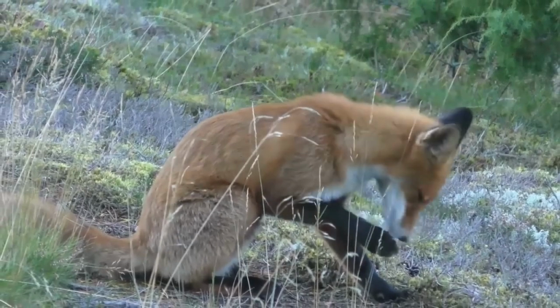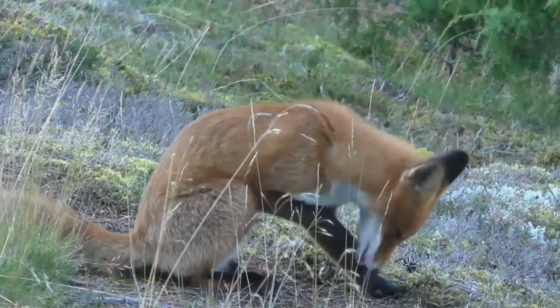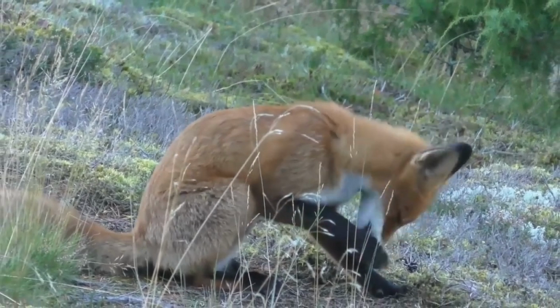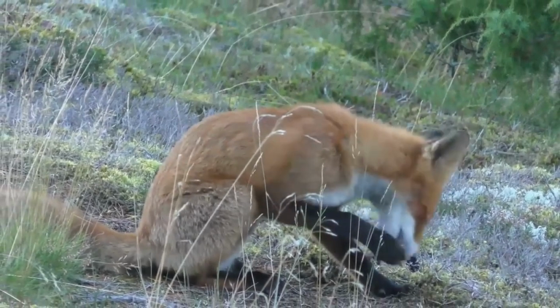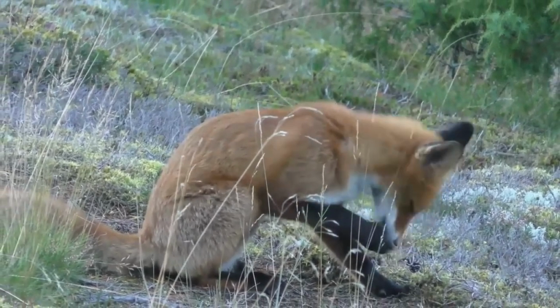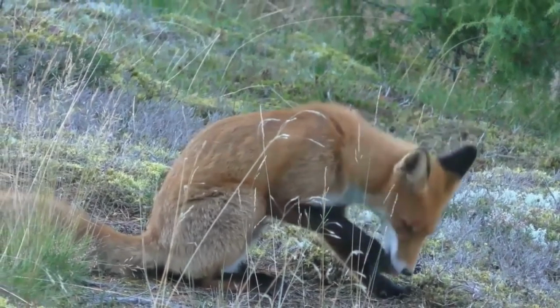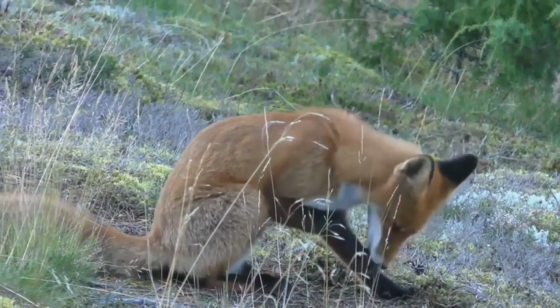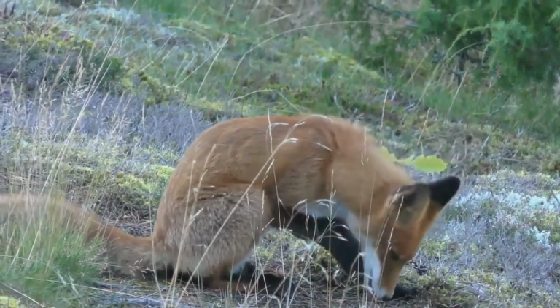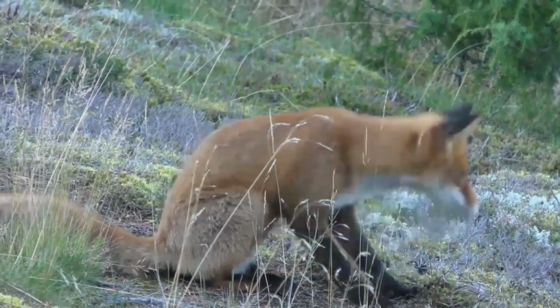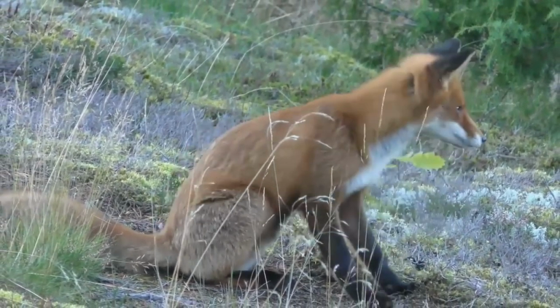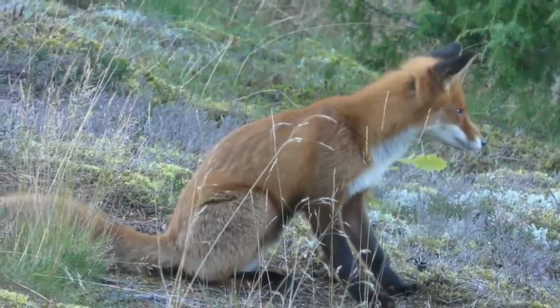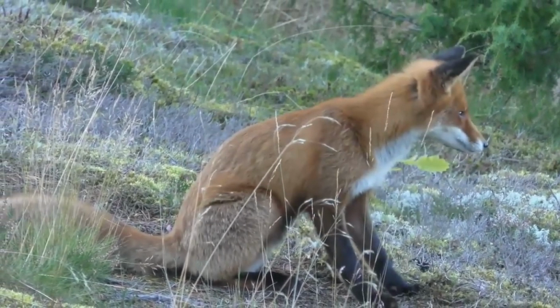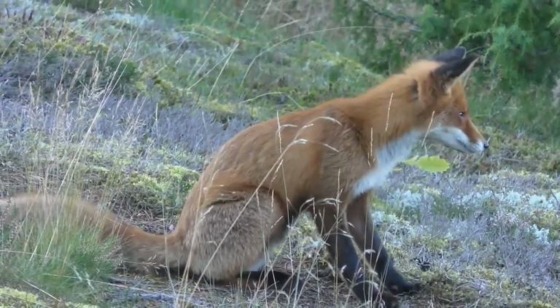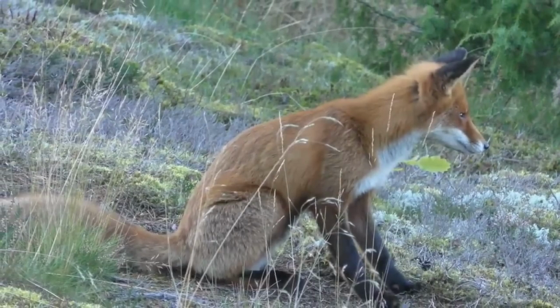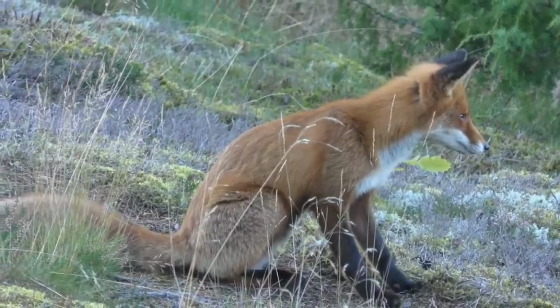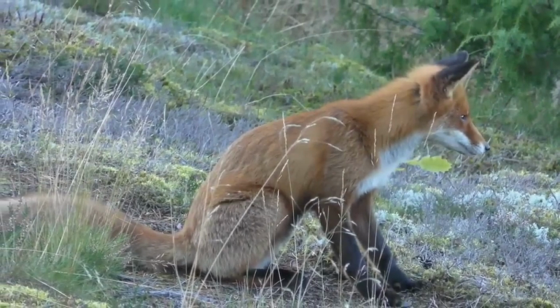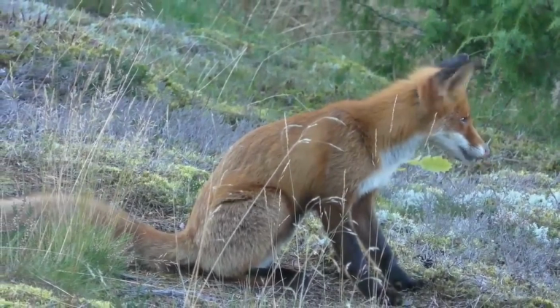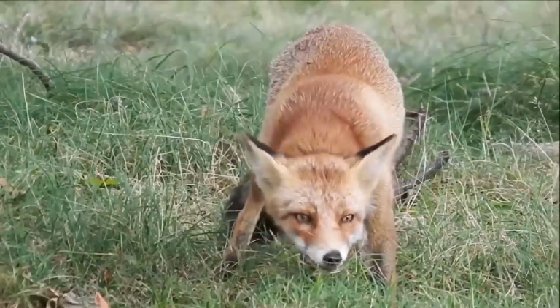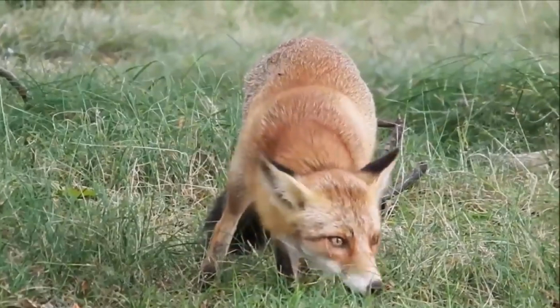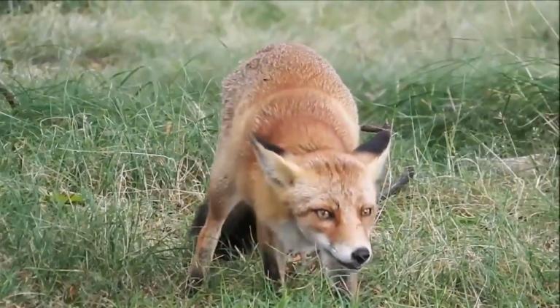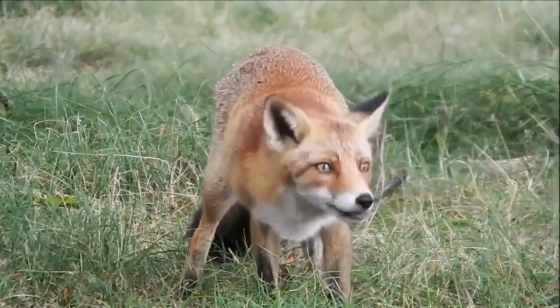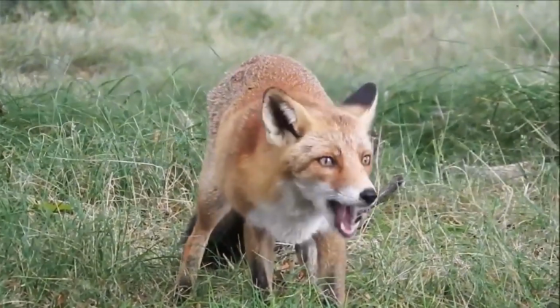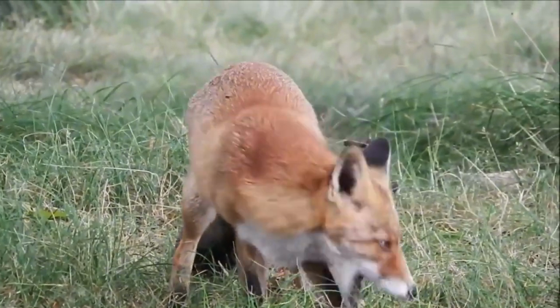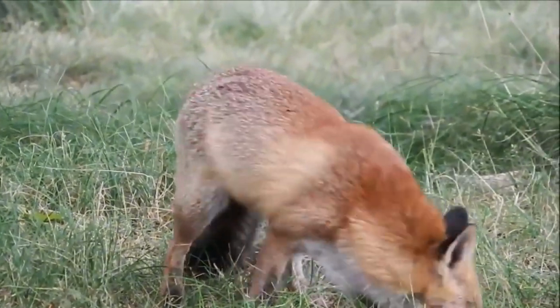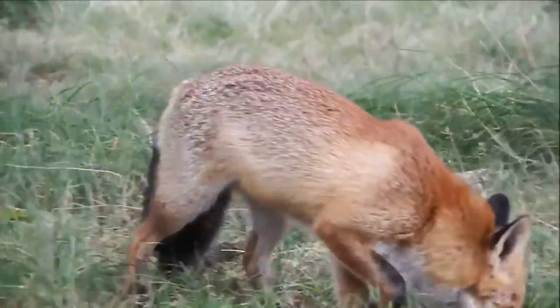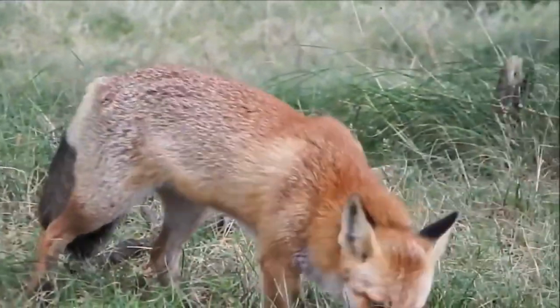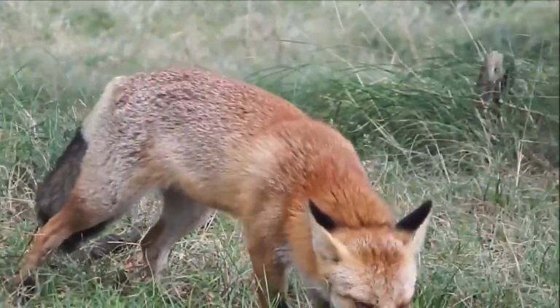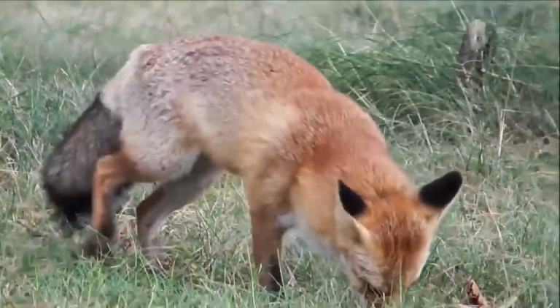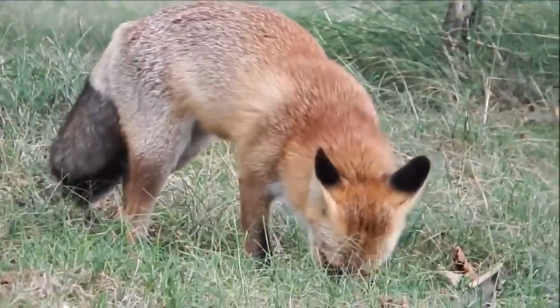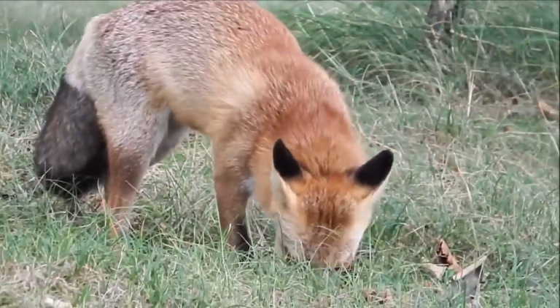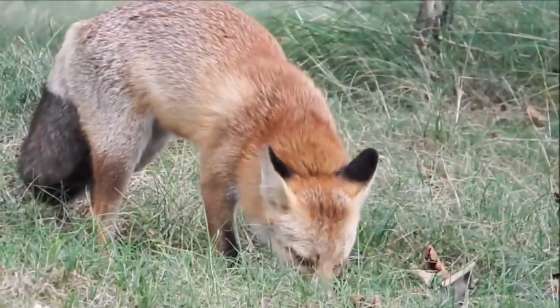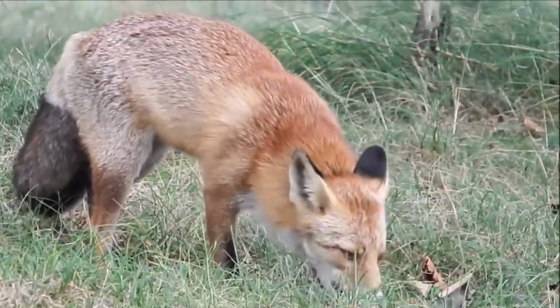Although people often assume a fox's sex based on its facial appearance, from a distance it's actually quite difficult to separate them. Males are slightly larger on average.